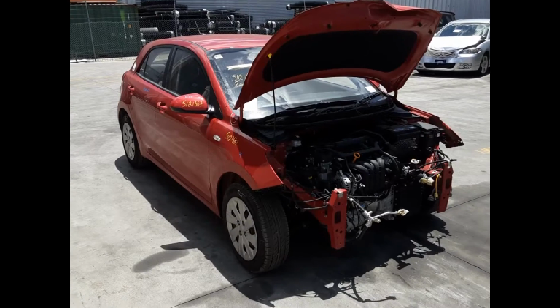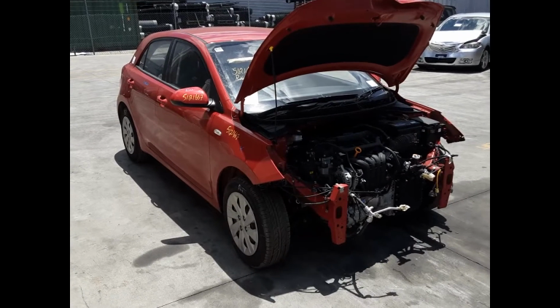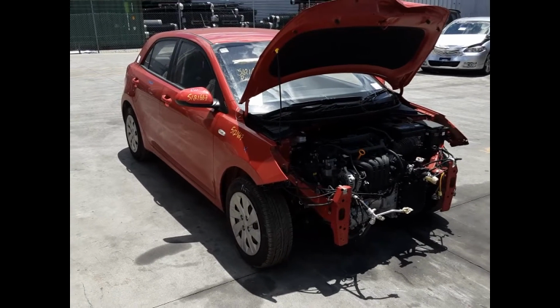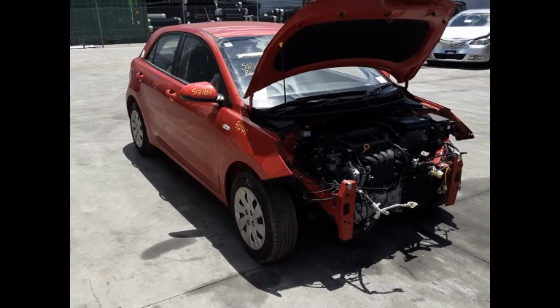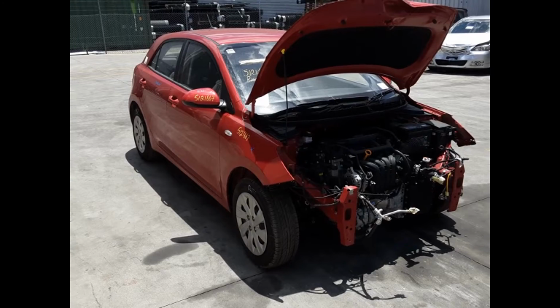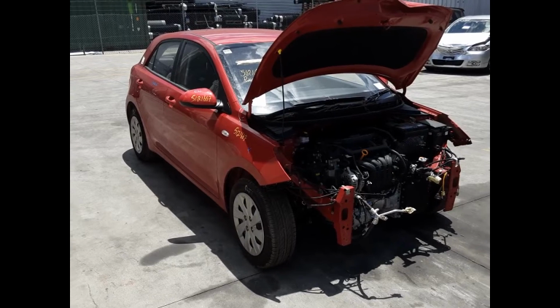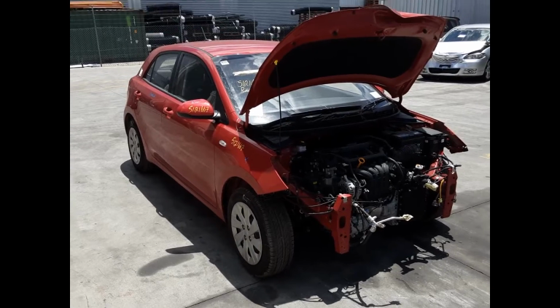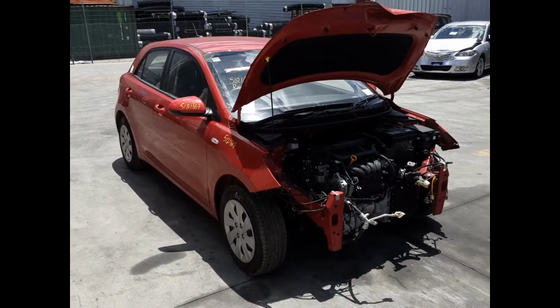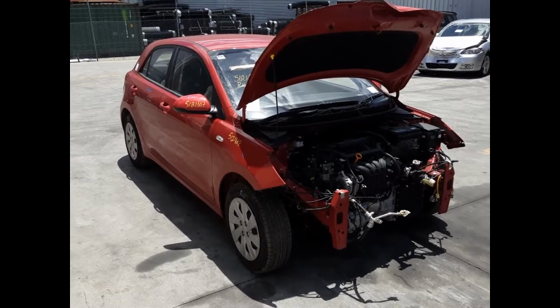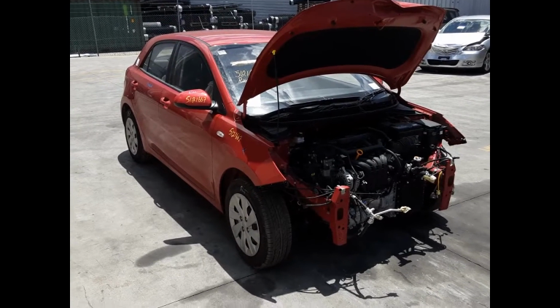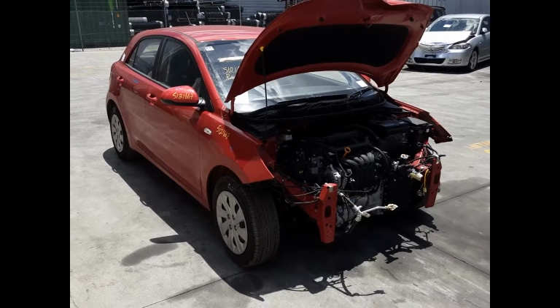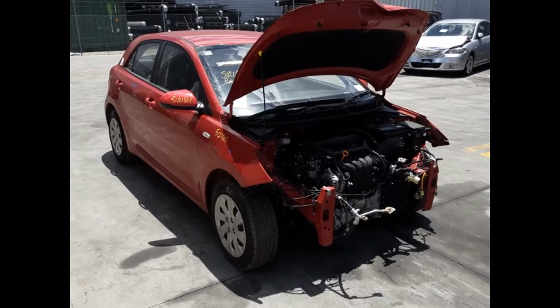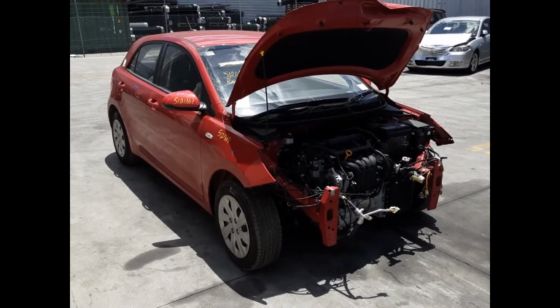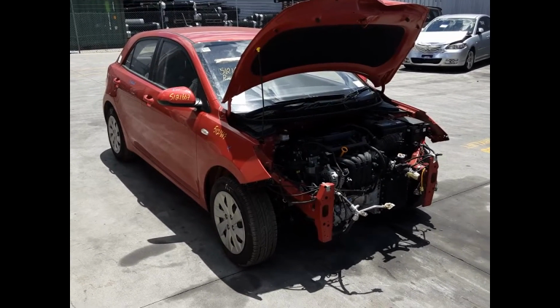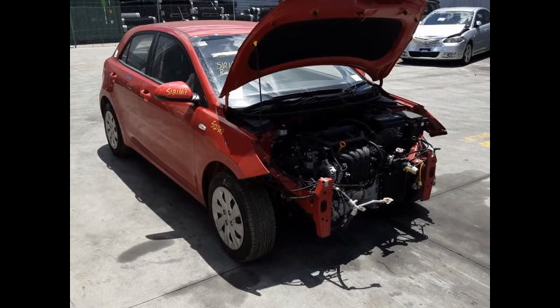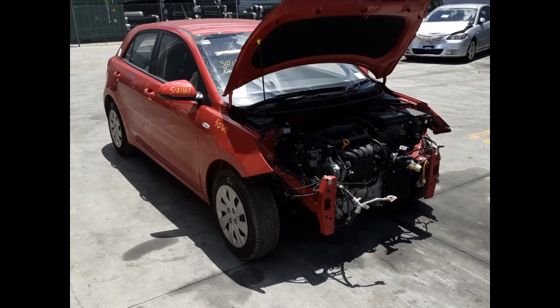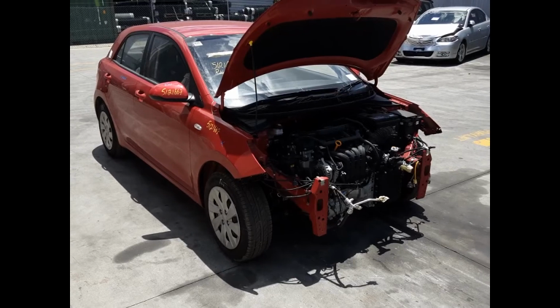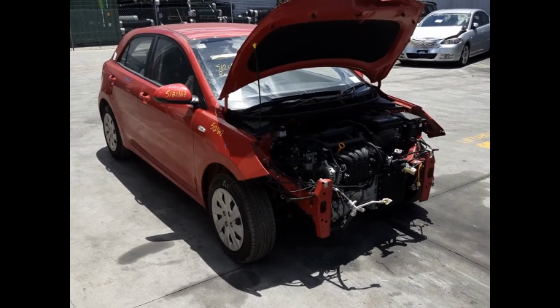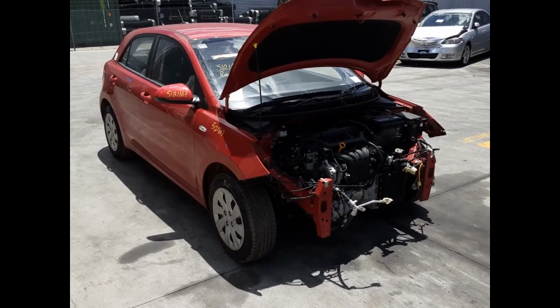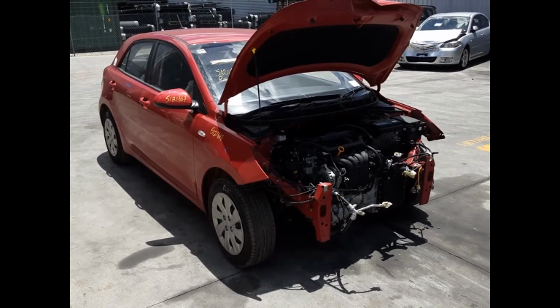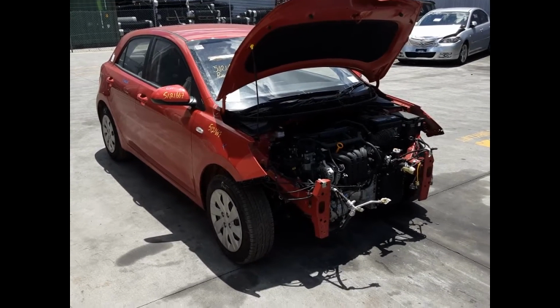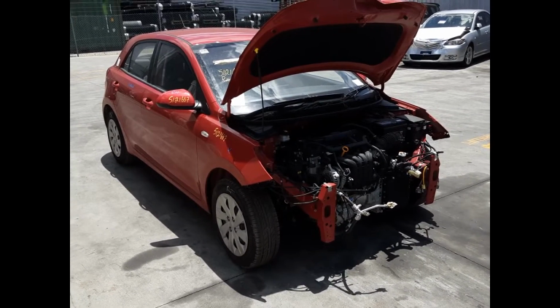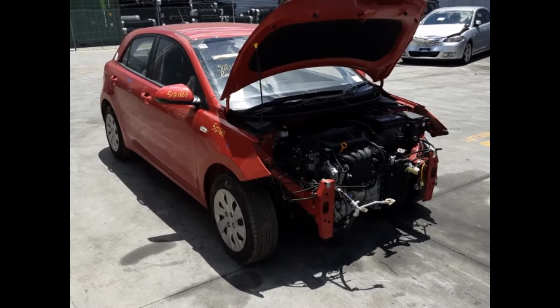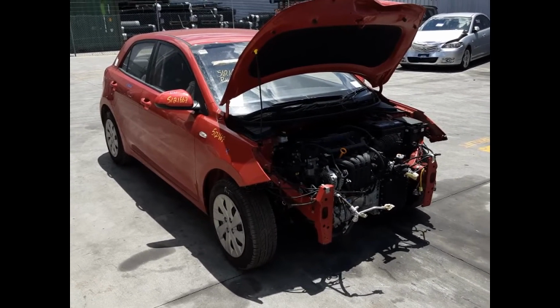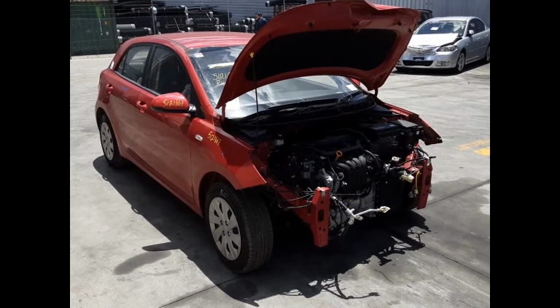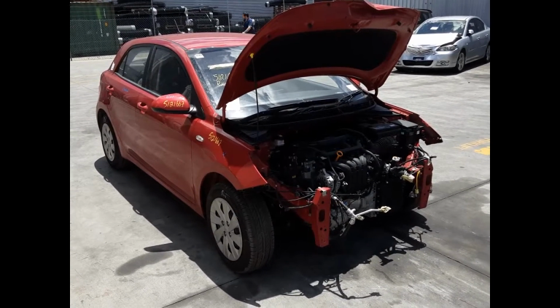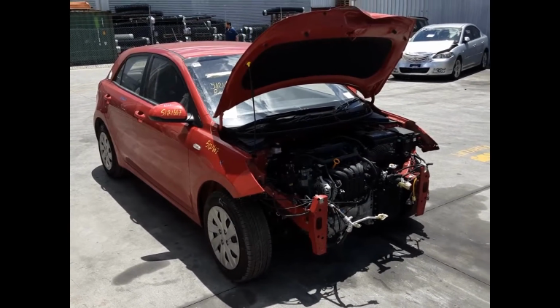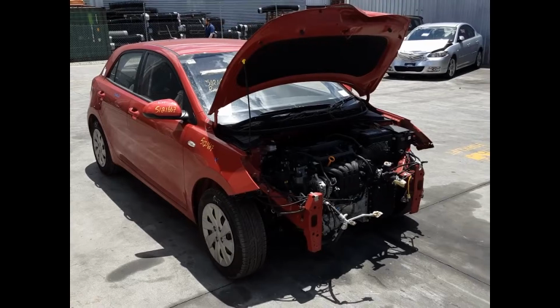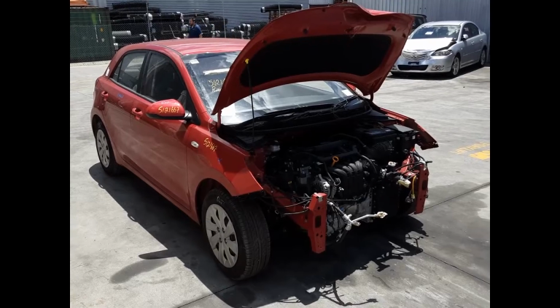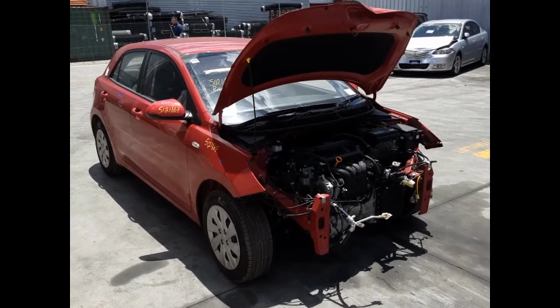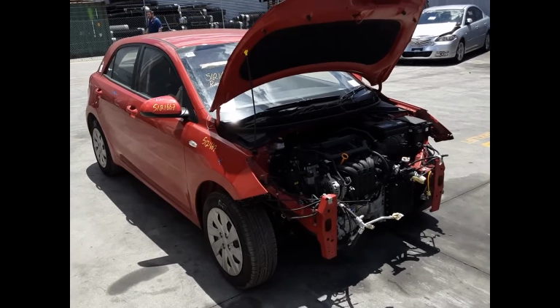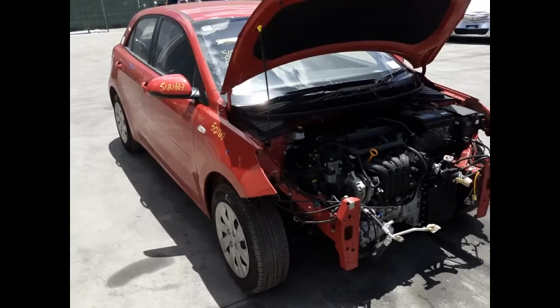Hi, this is Chris from Total Parts Plus. Today we have a 2020 Kia Rio S Hatch, stock reference number 4856. This shape runs from December 2016 and is the current shape. It has a G4LC 1.4 litre four-cylinder petrol engine backed by an automatic front-wheel drive transmission.